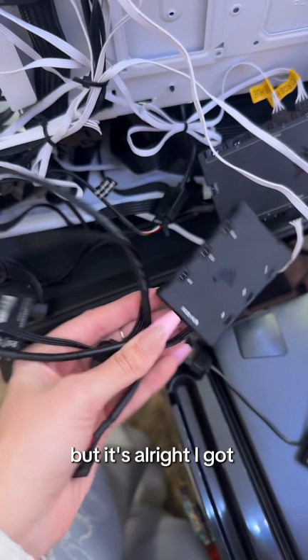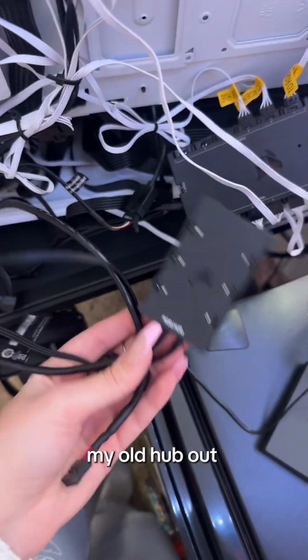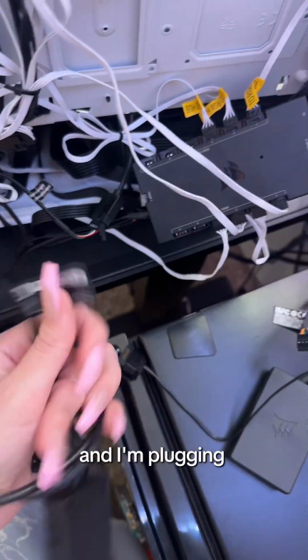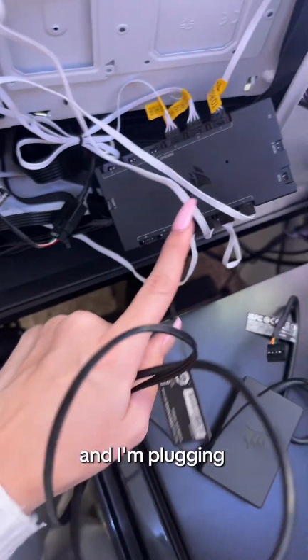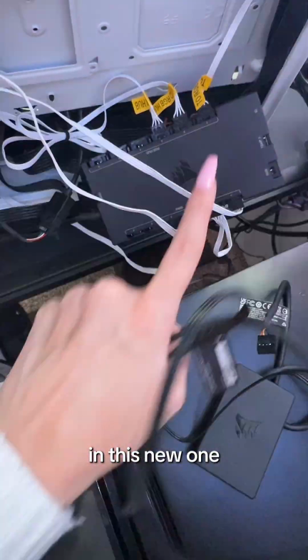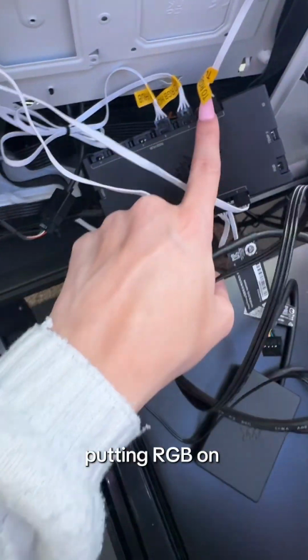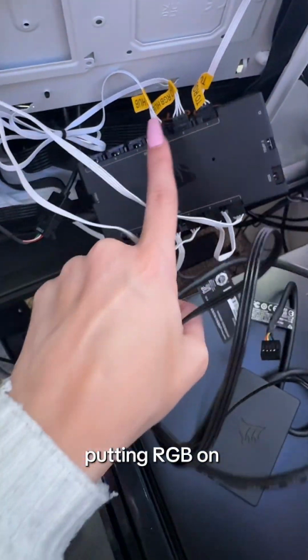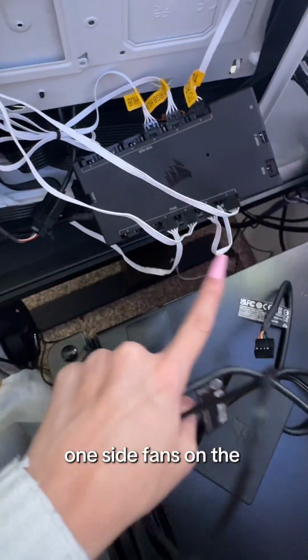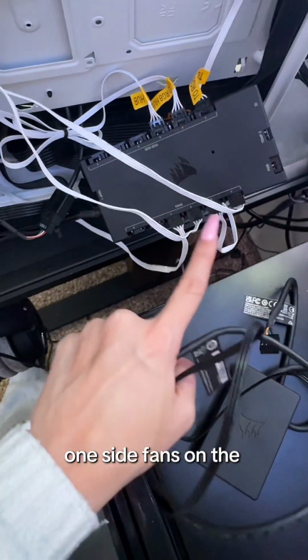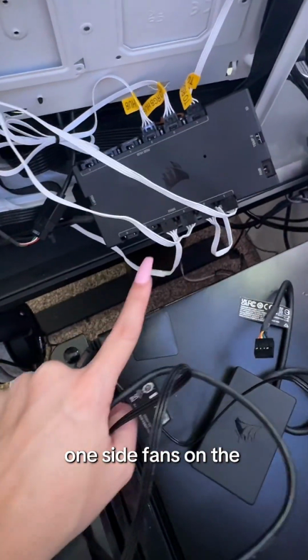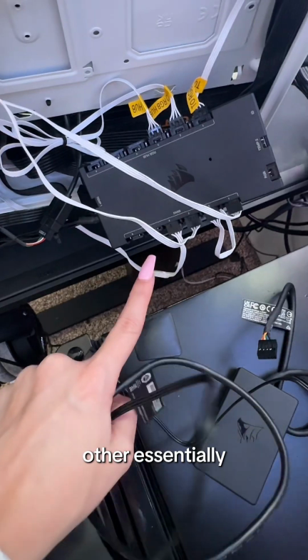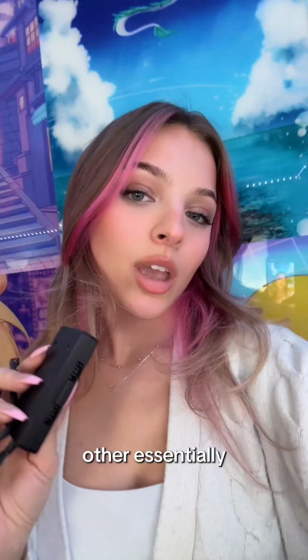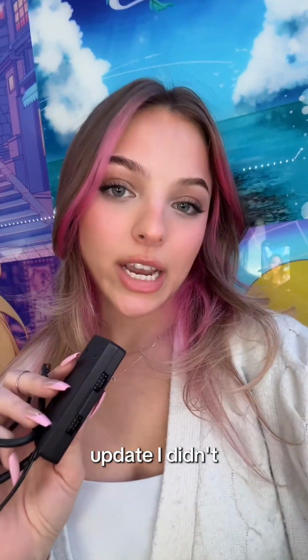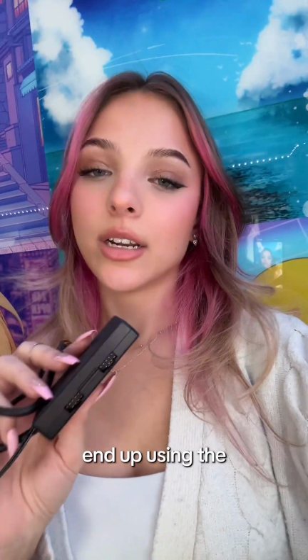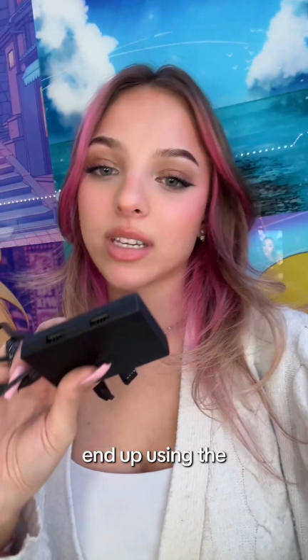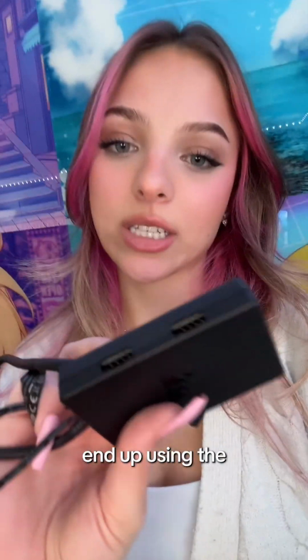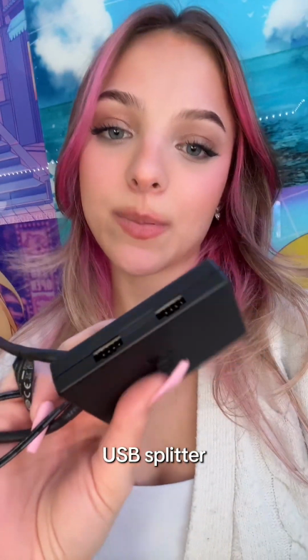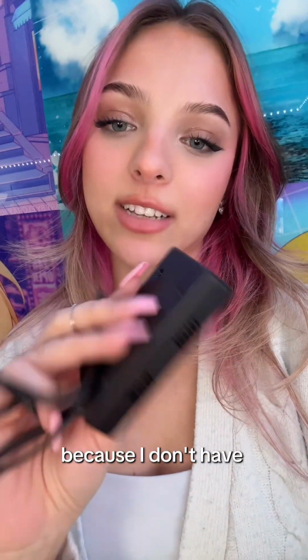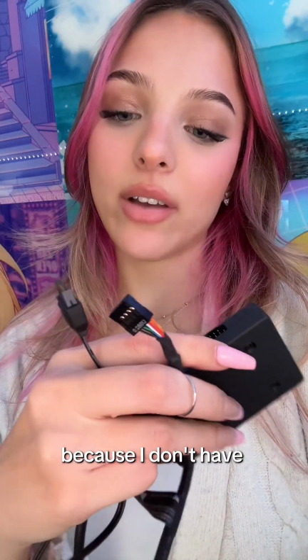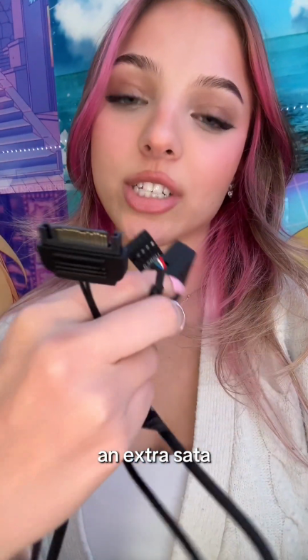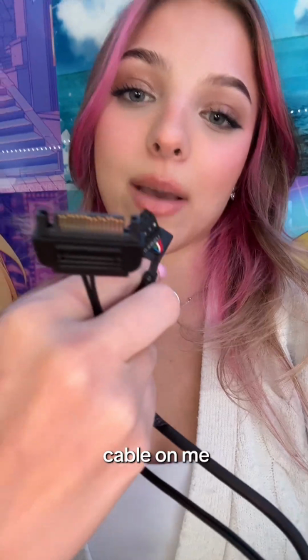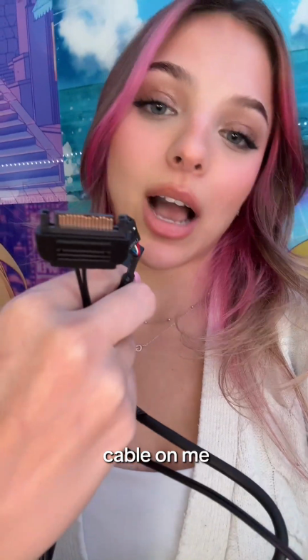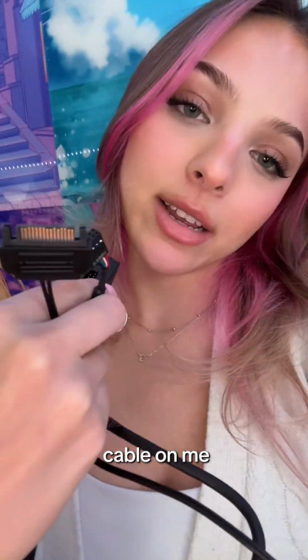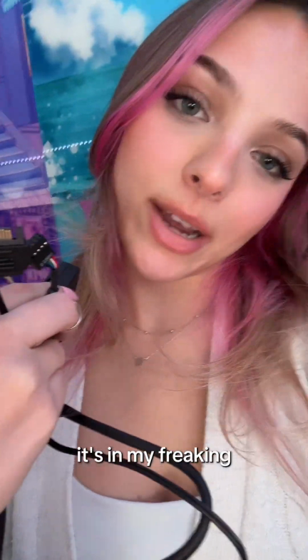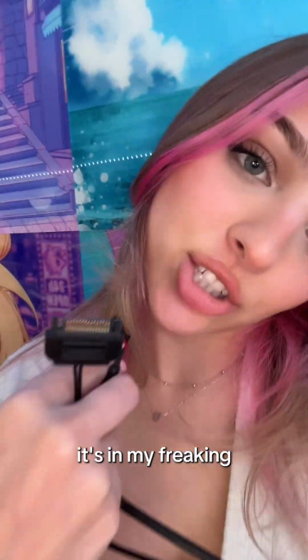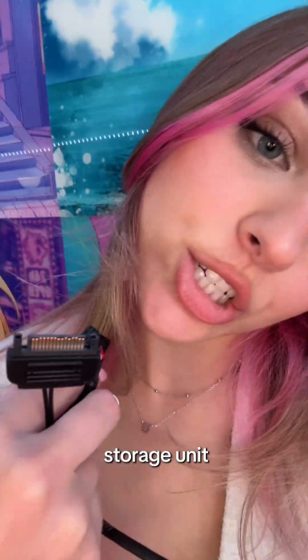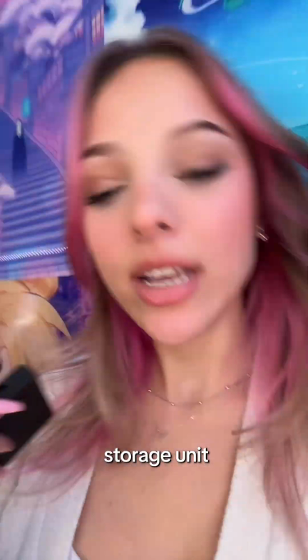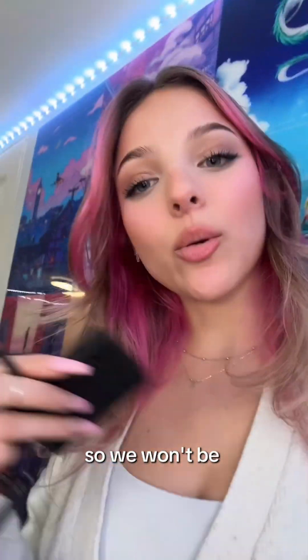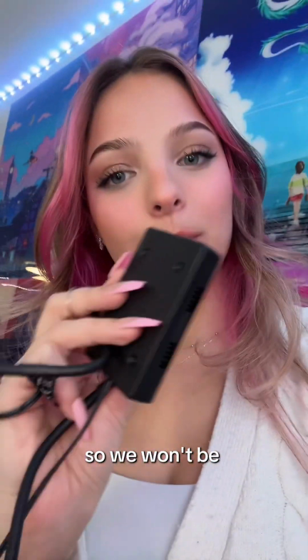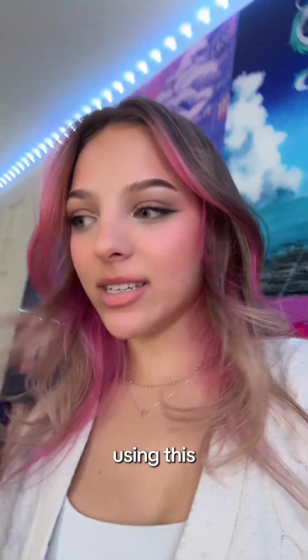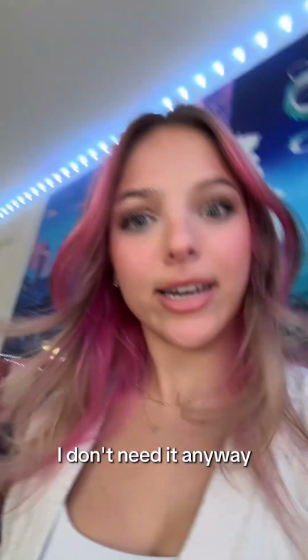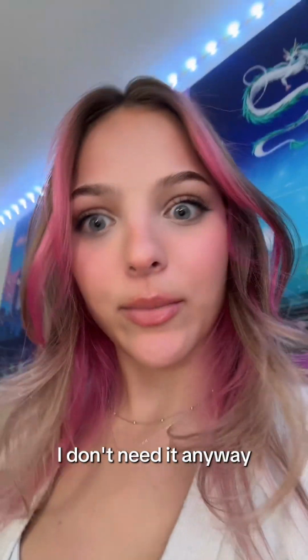I got my old hub out and I'm plugging in this new one, putting RGB on one side, fans on the other, essentially. I didn't end up using the USB splitter because I don't have an extra SATA cable — it's in my storage unit. So we won't be using this. I don't need it anyway.